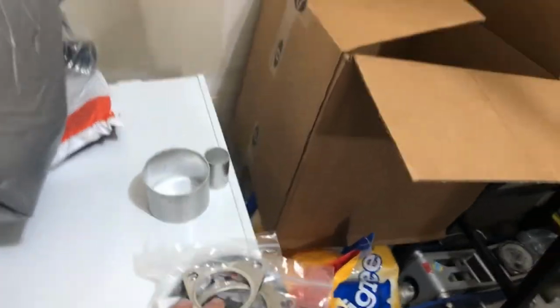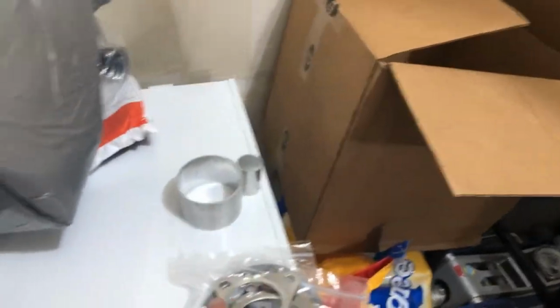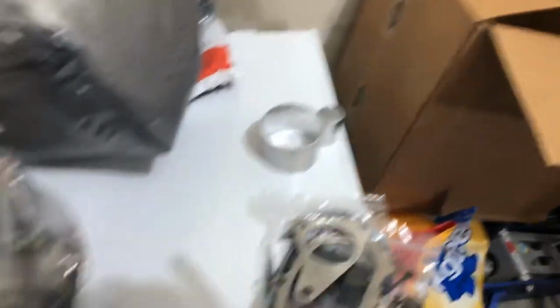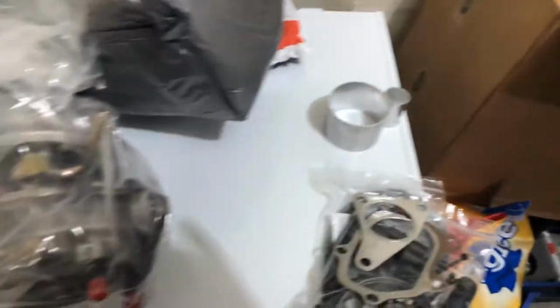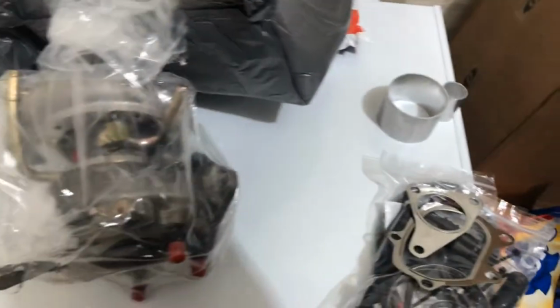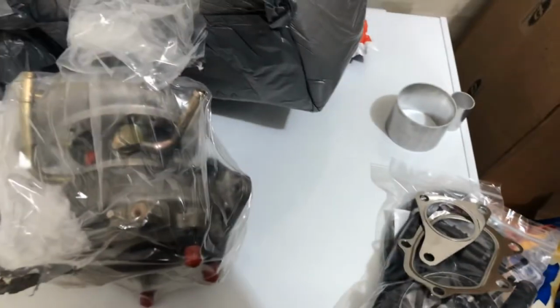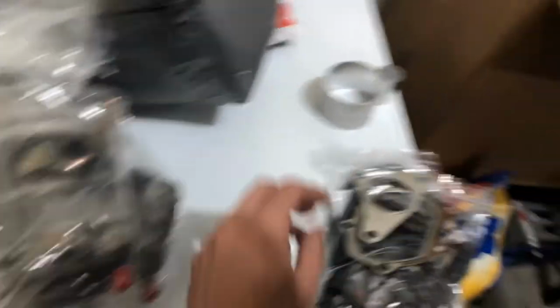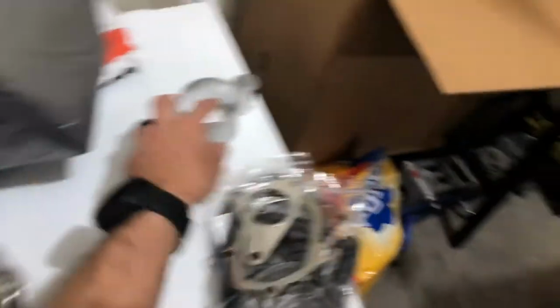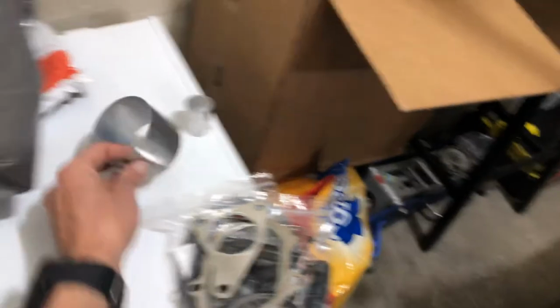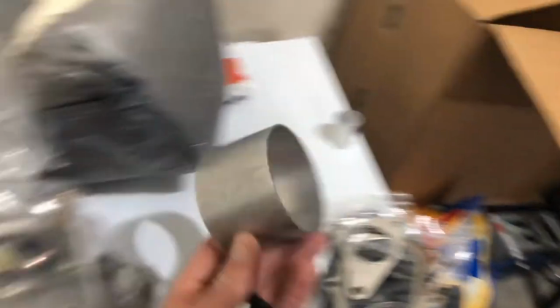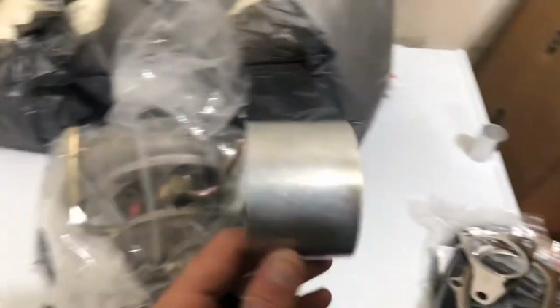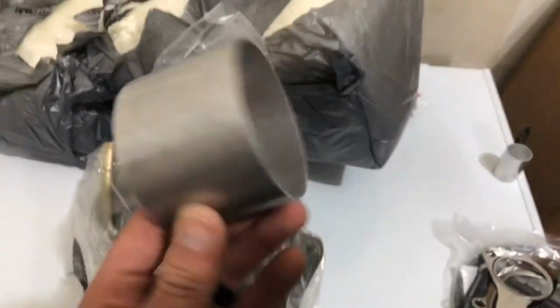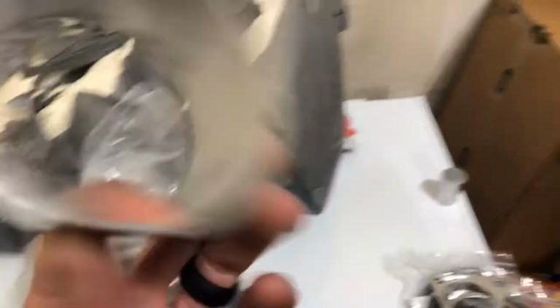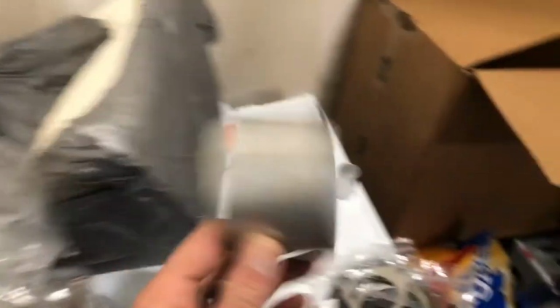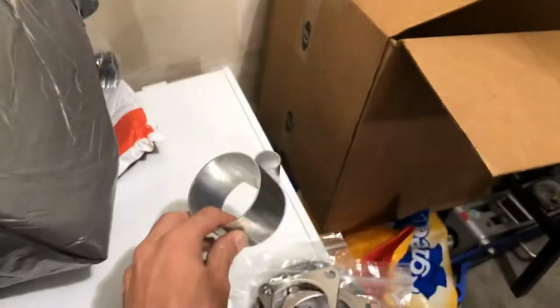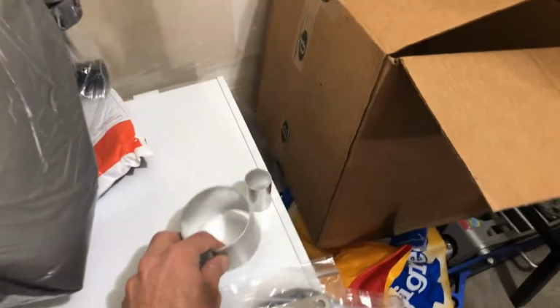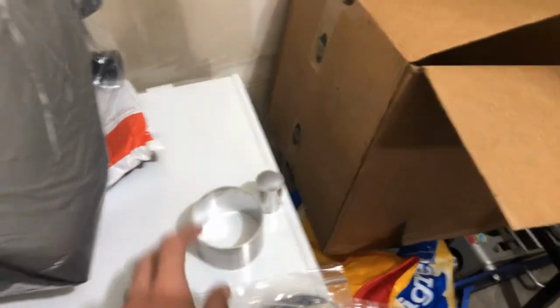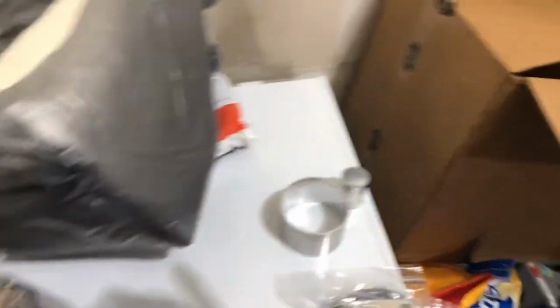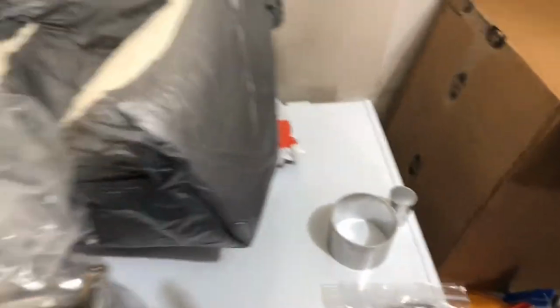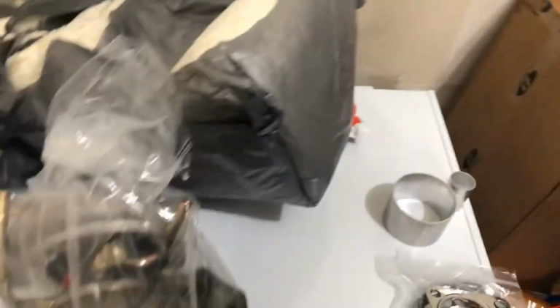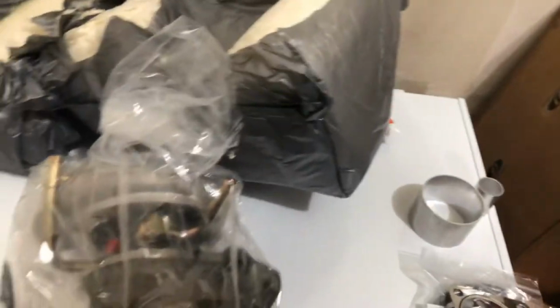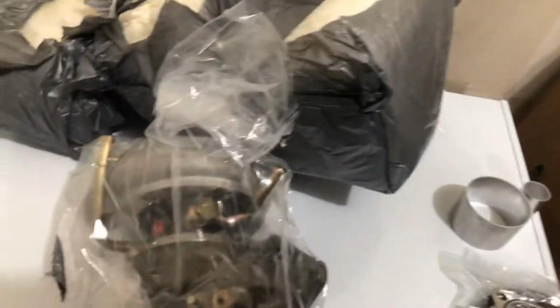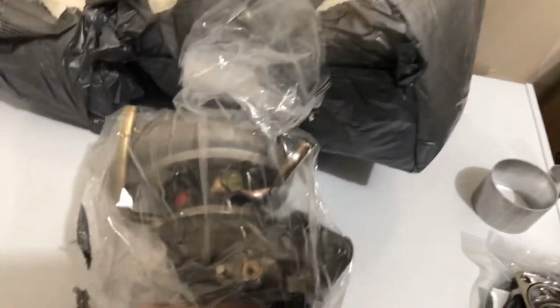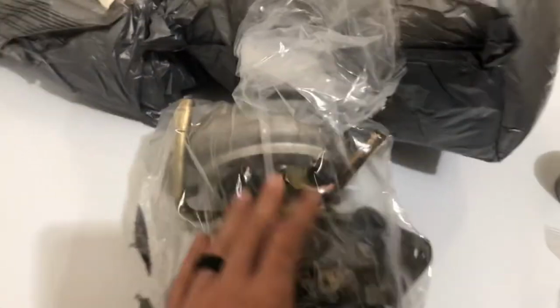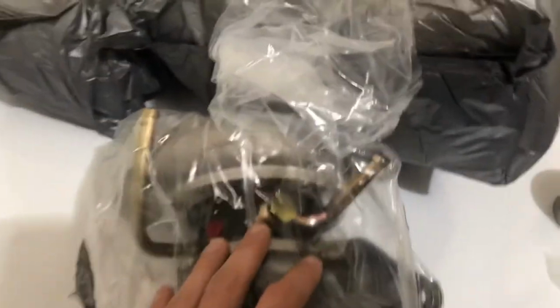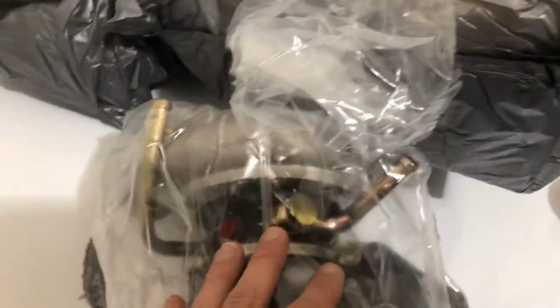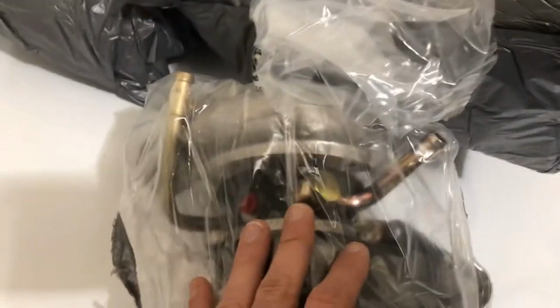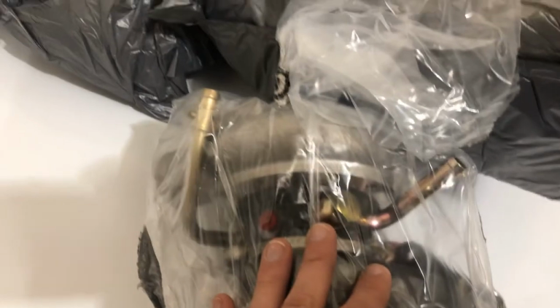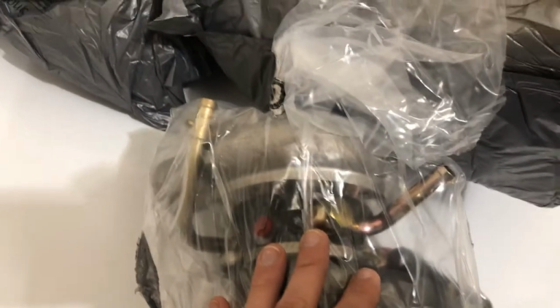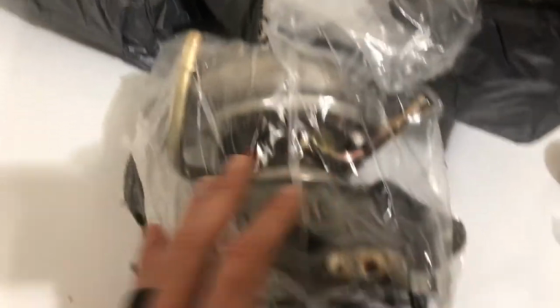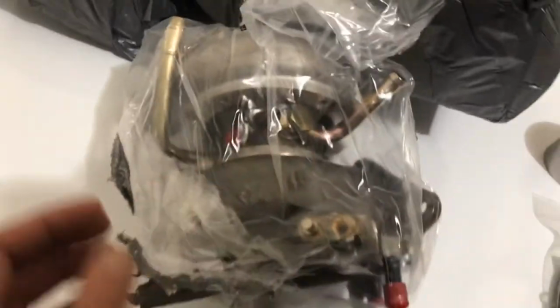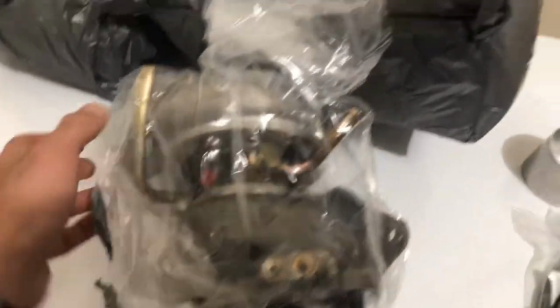It comes with everything you need to get it installed, and I guess these aluminum flanges are for the turbo inlet now that I see them. But yeah, that's the FP Red.